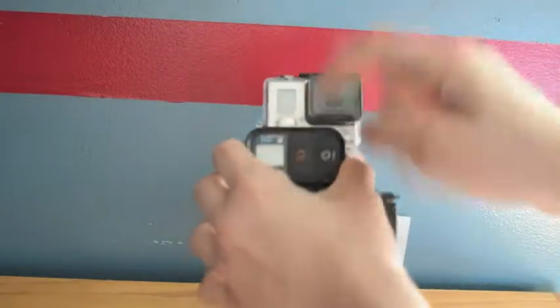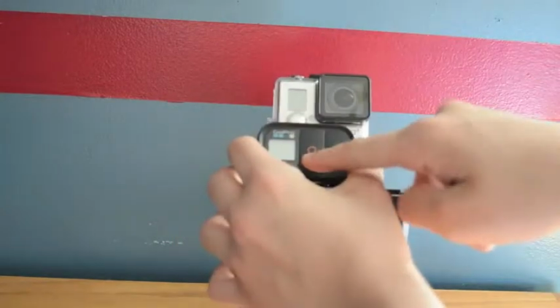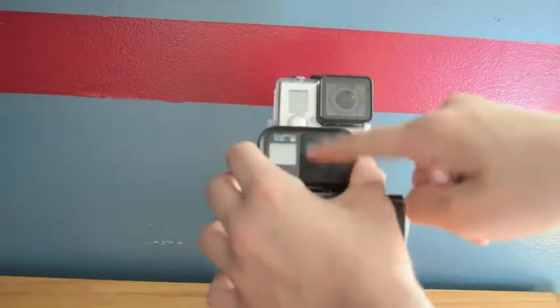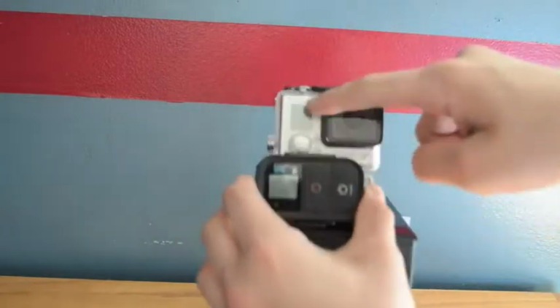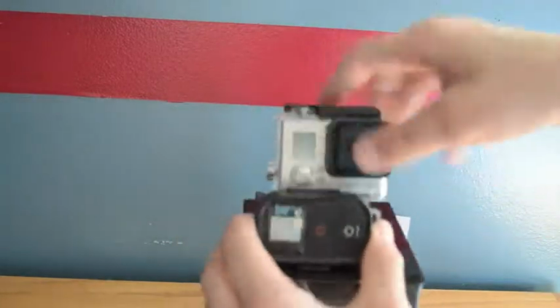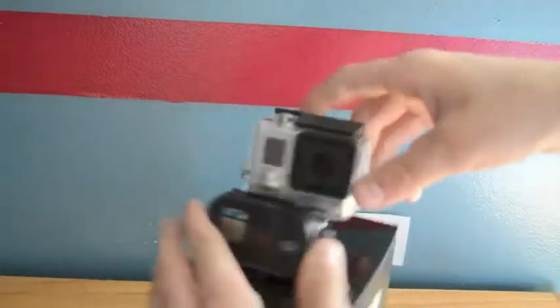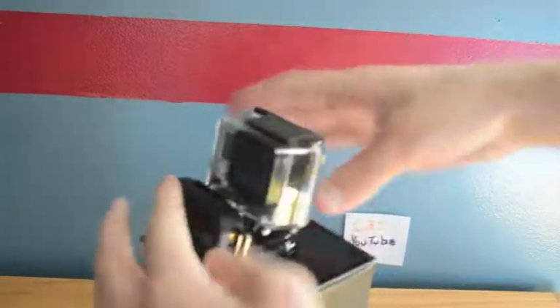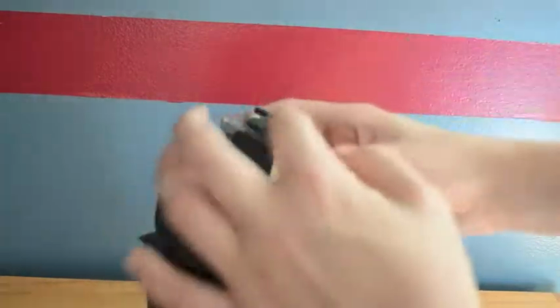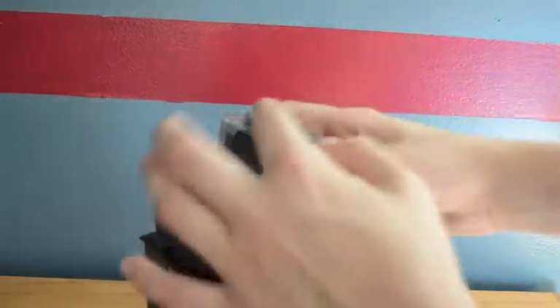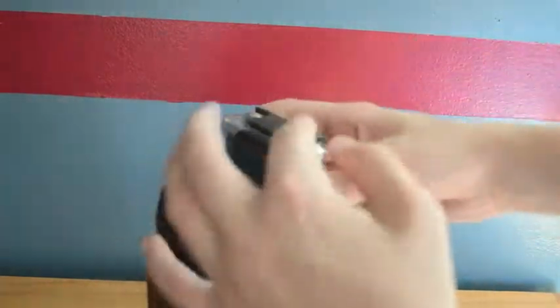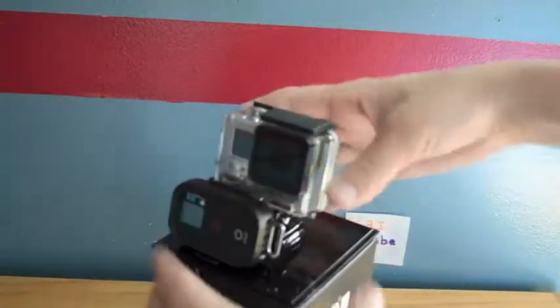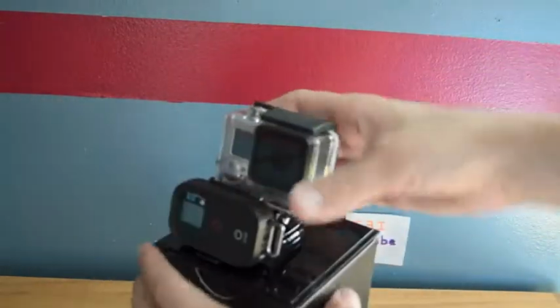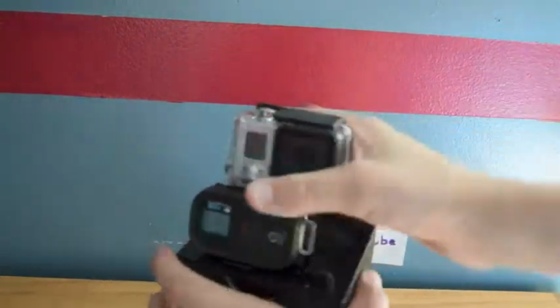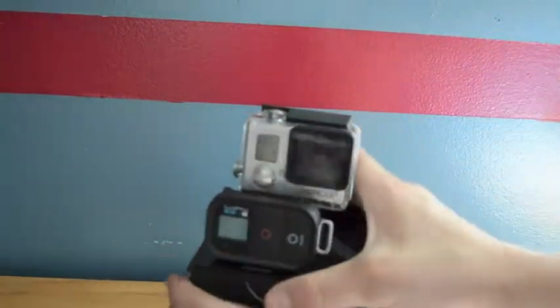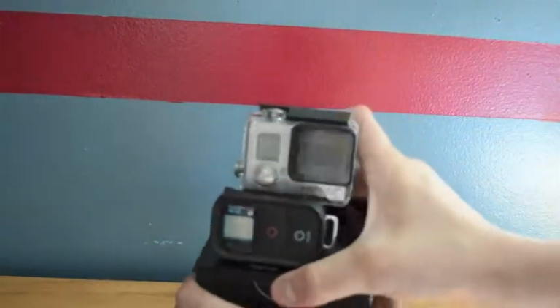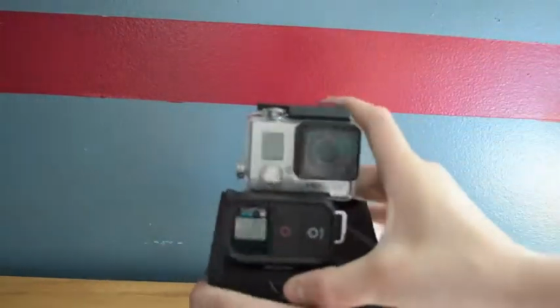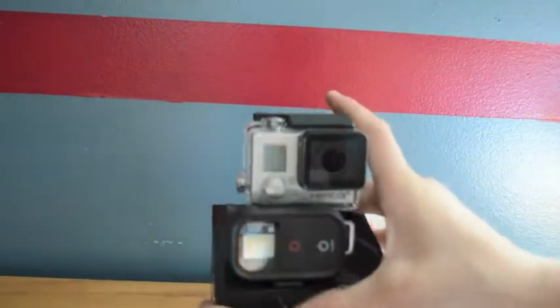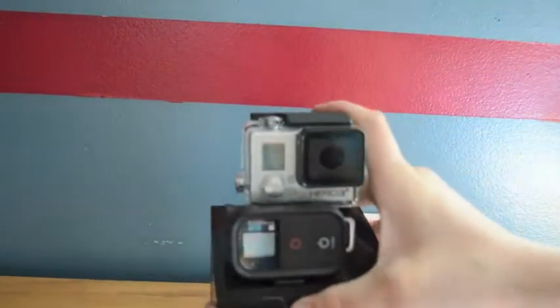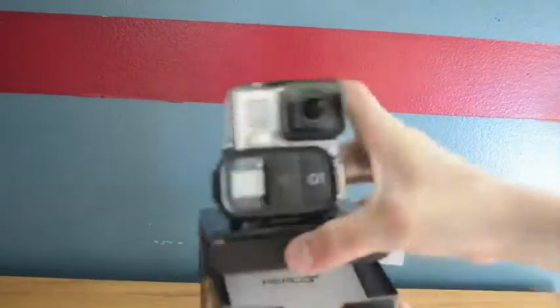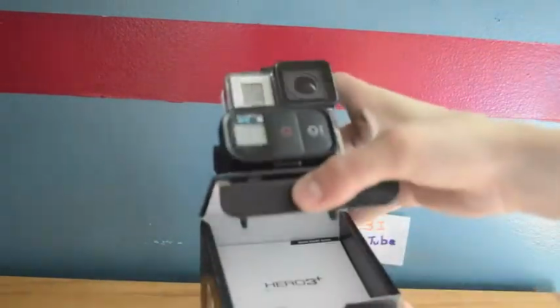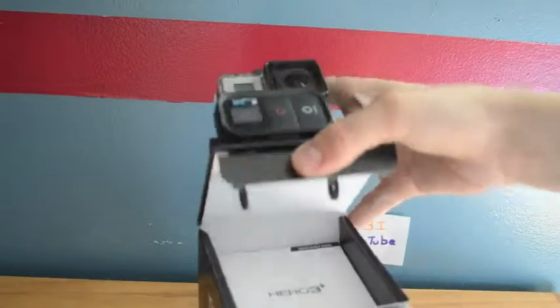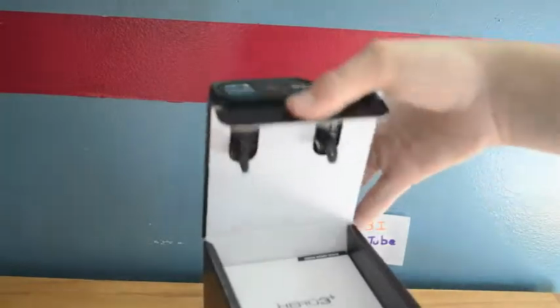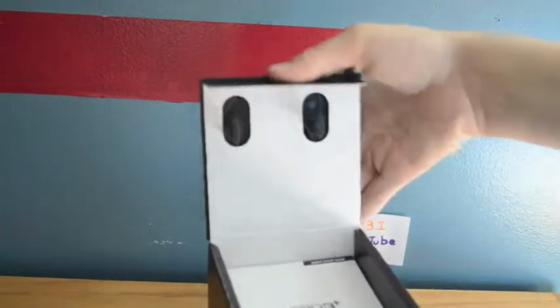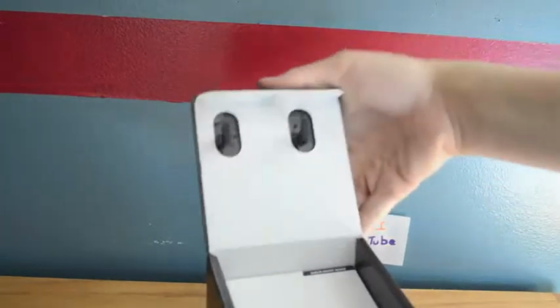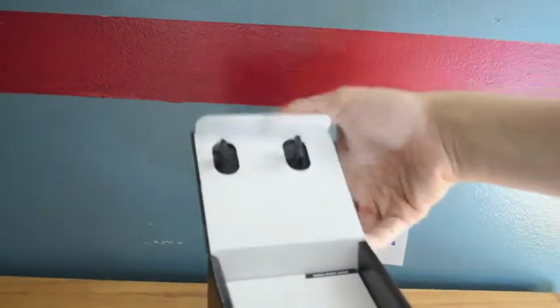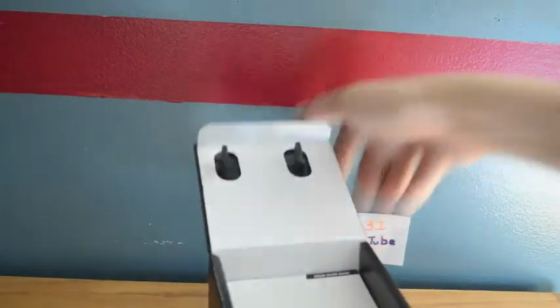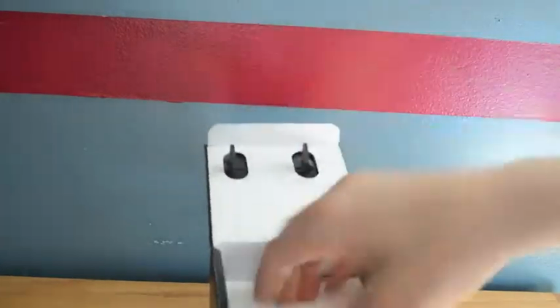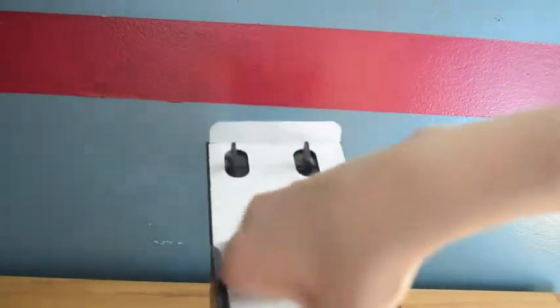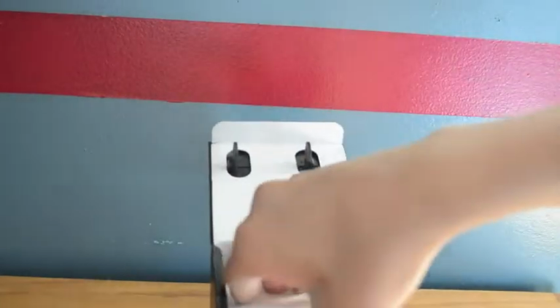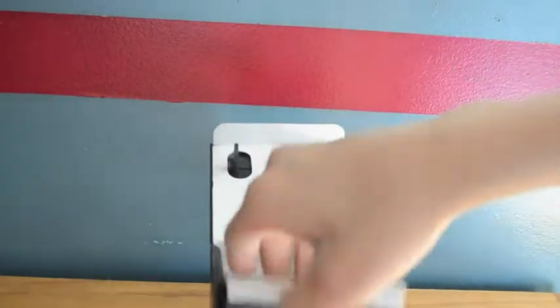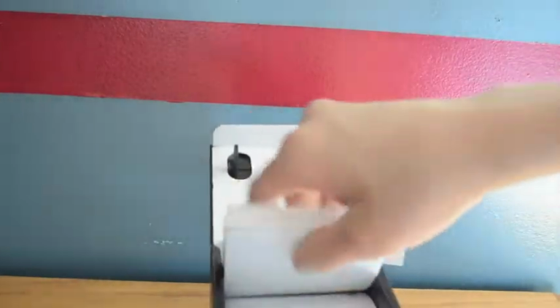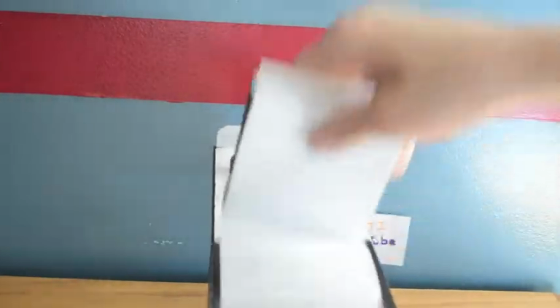So I got the Wi-Fi module as well as the GoPro Hero 3 — the top is different as you can tell. We'll do the unboxing of that last; we'll take the camera out.